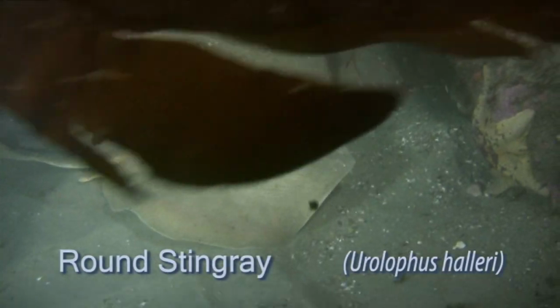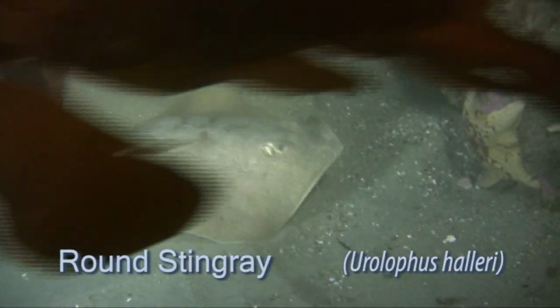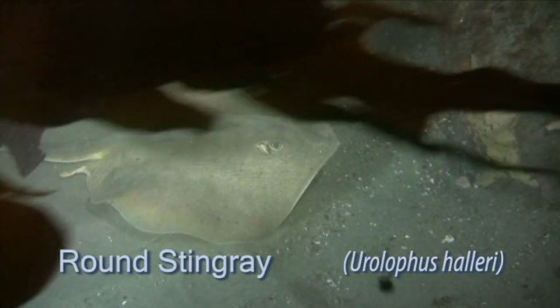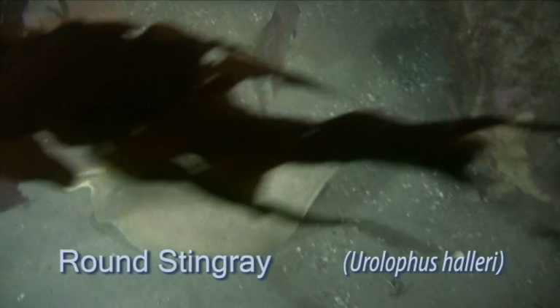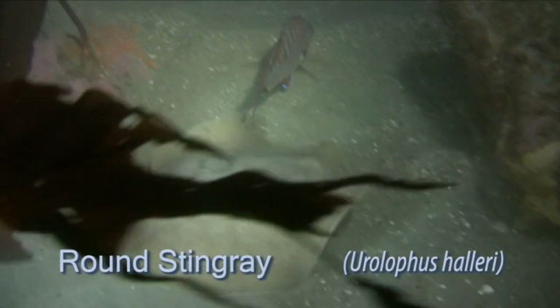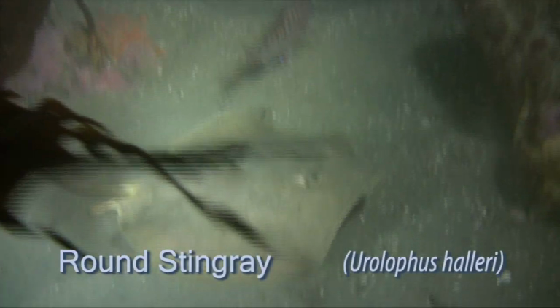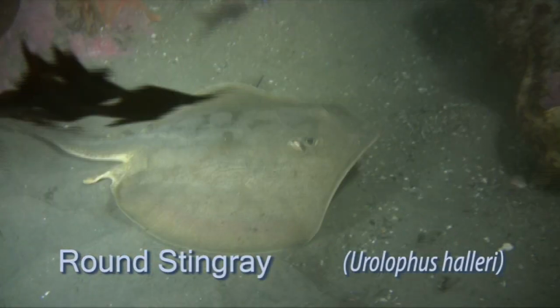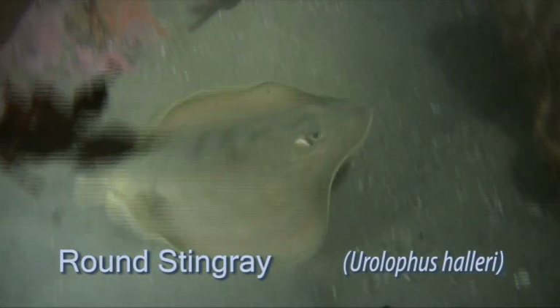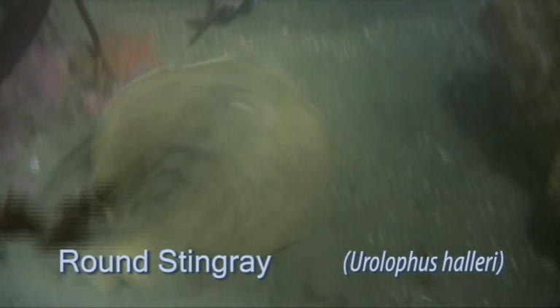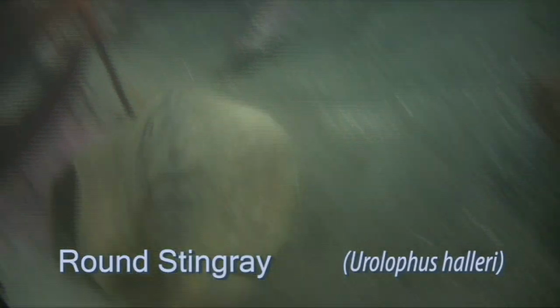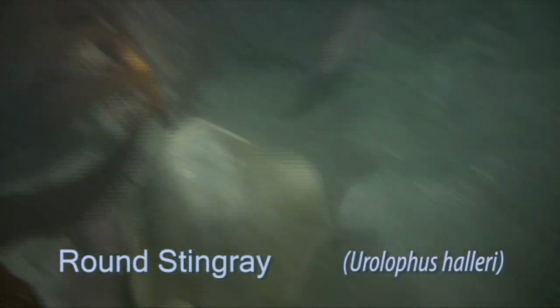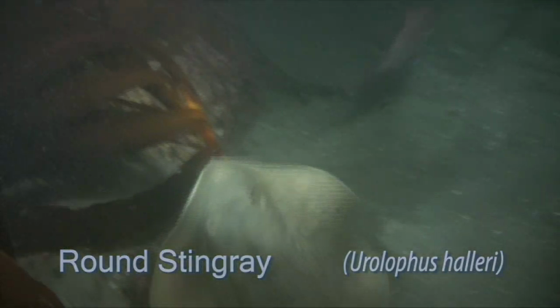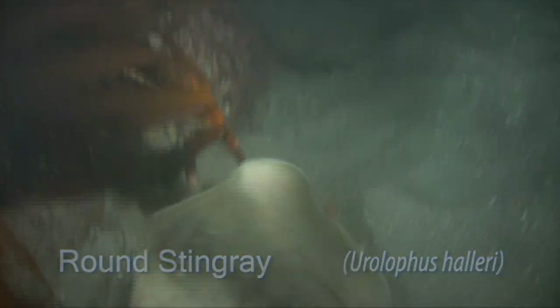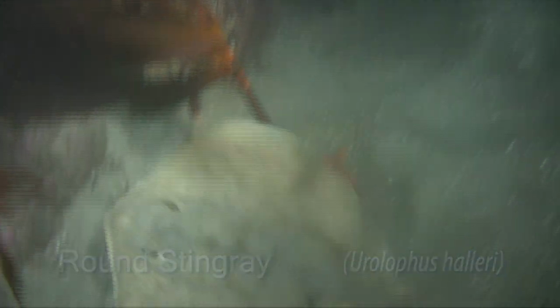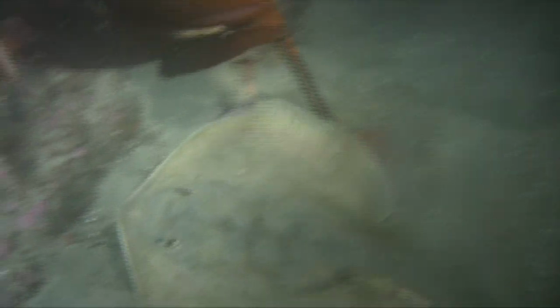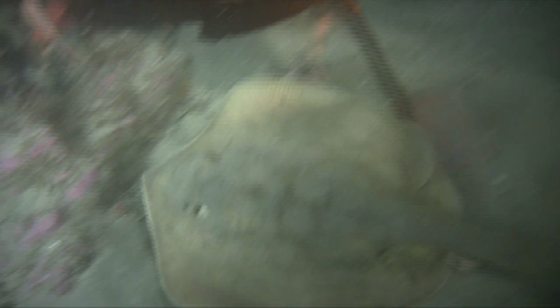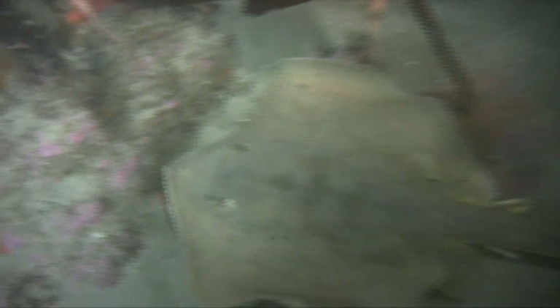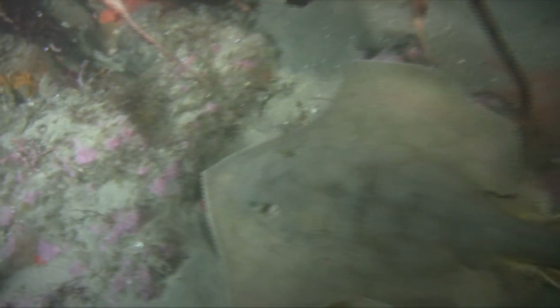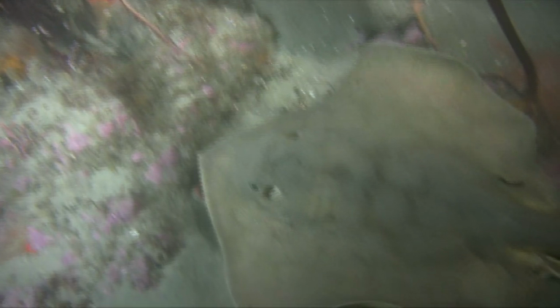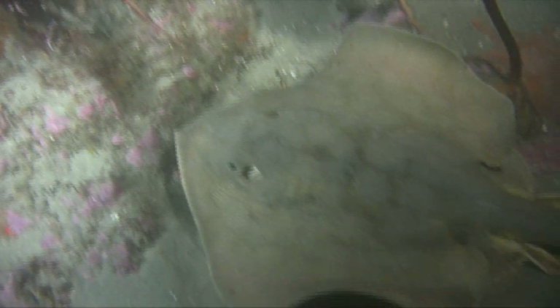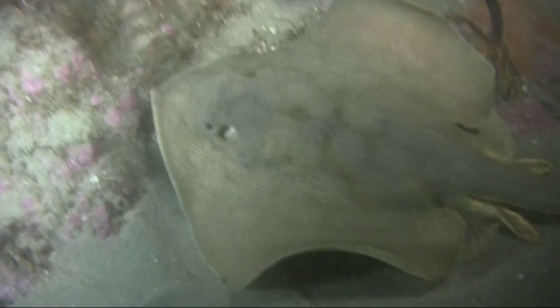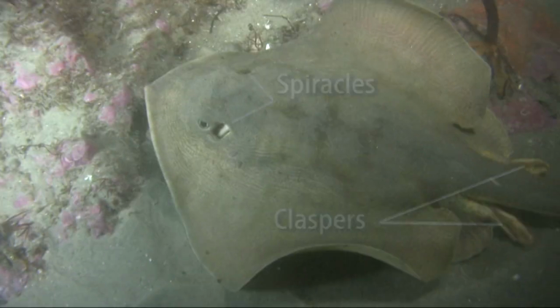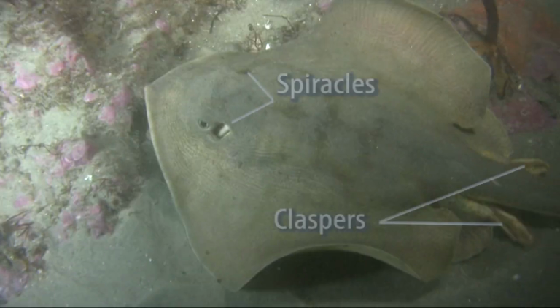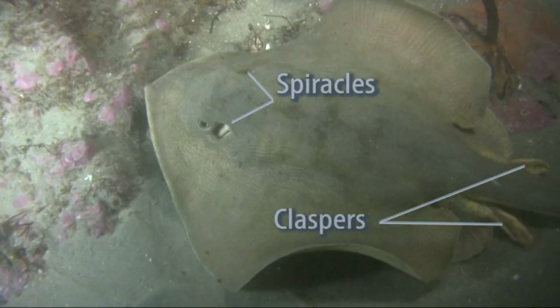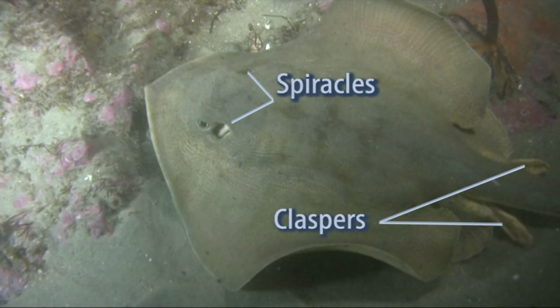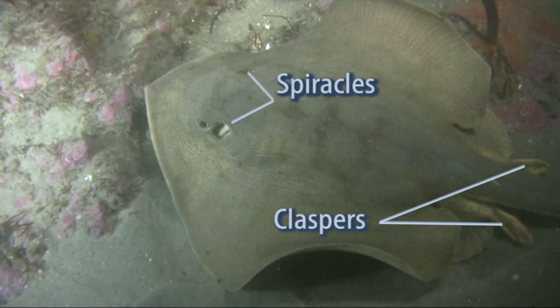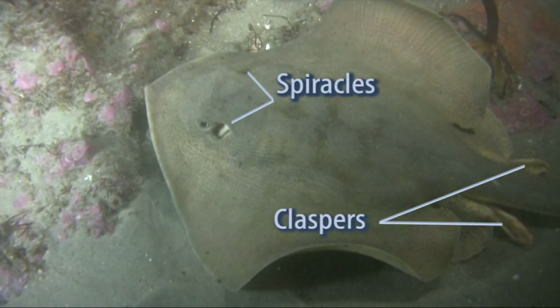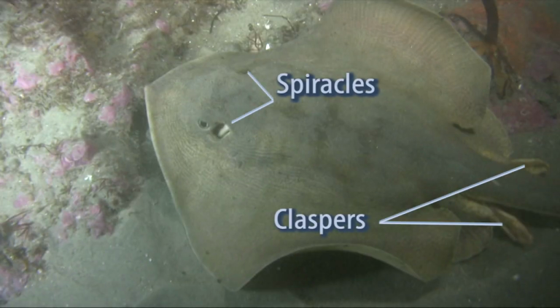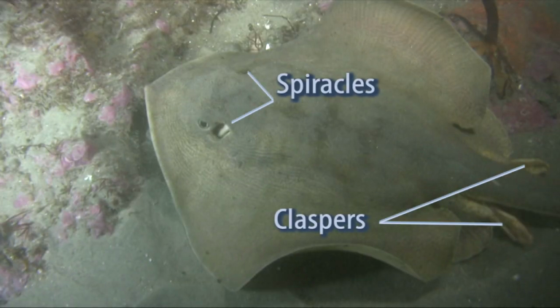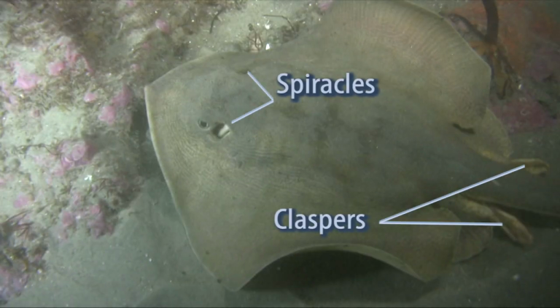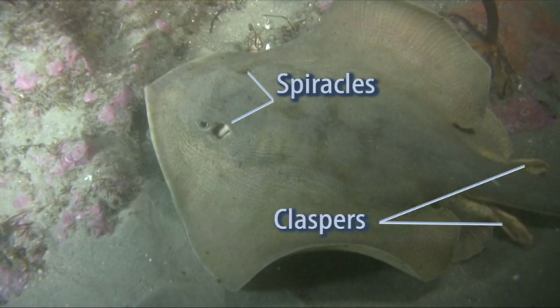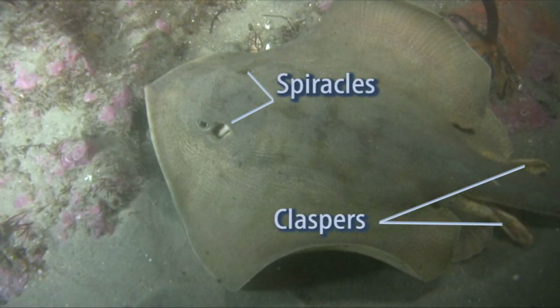Rays are very interesting animals. They spend their lives lying on the sand, so in order to breathe, they pump water through spiracles that are located just behind their eyes.